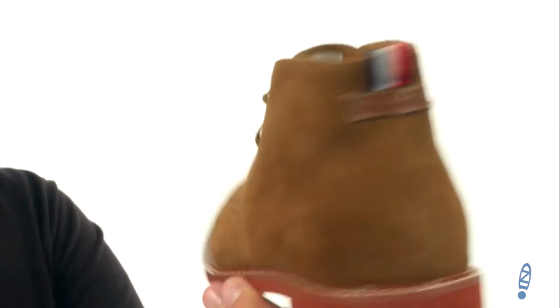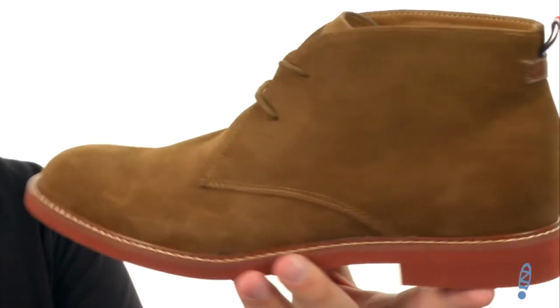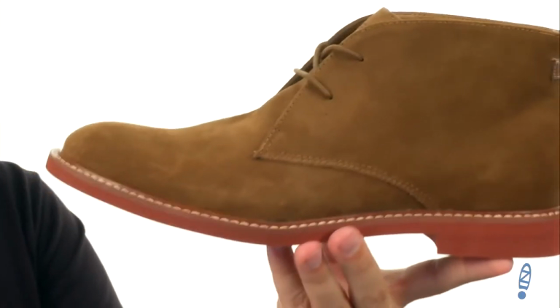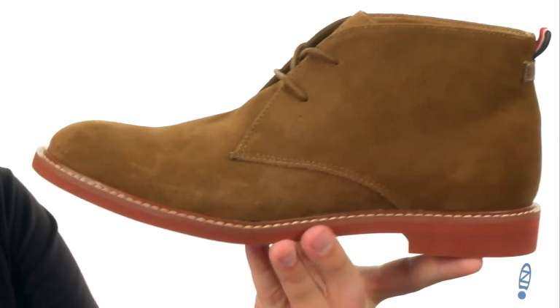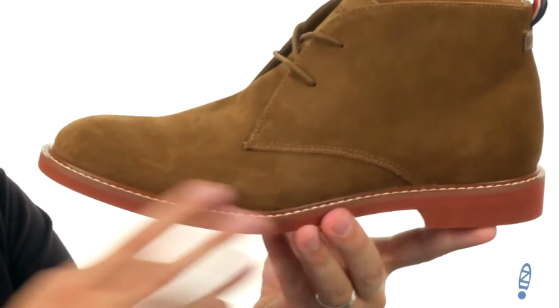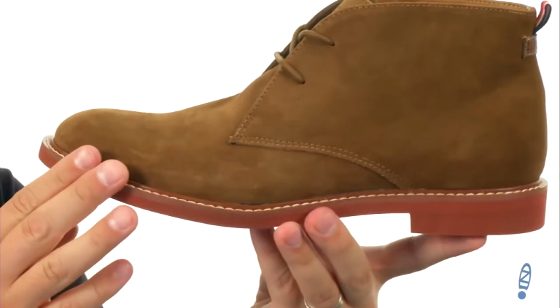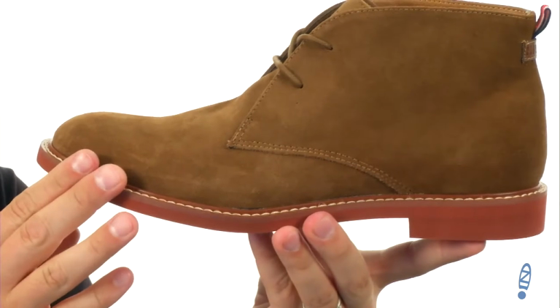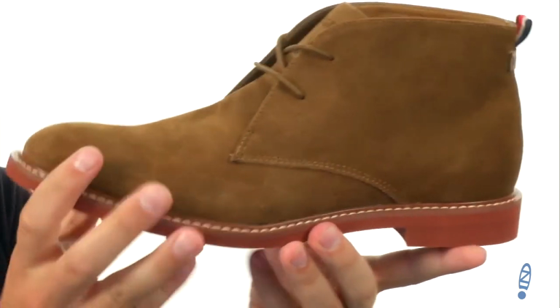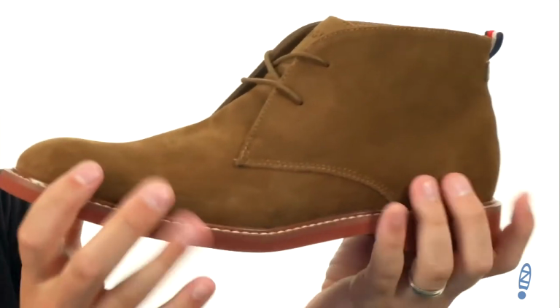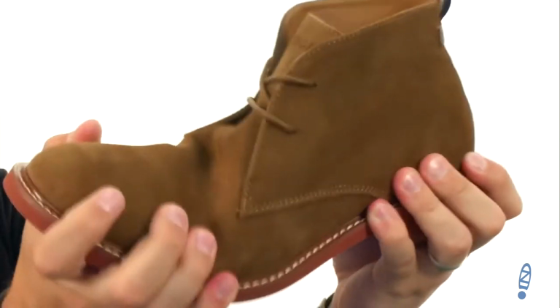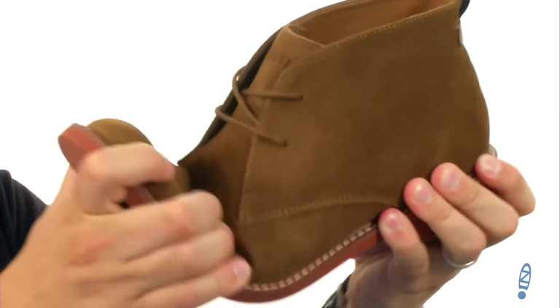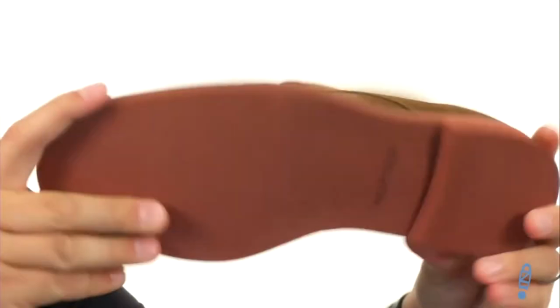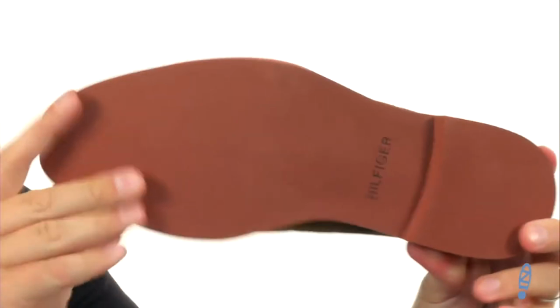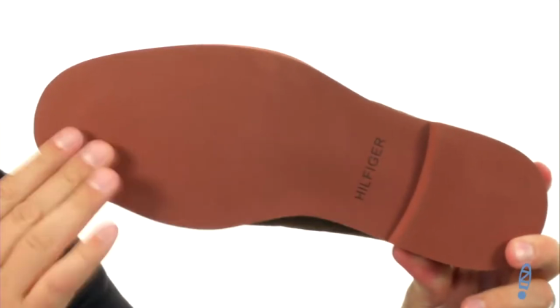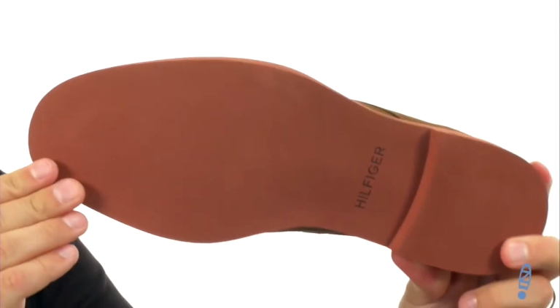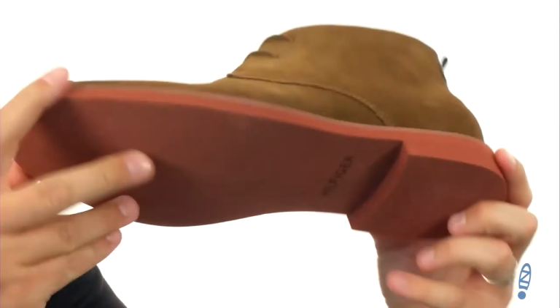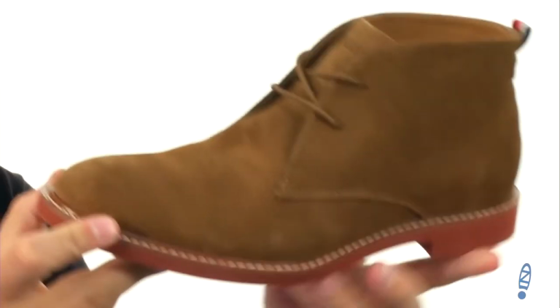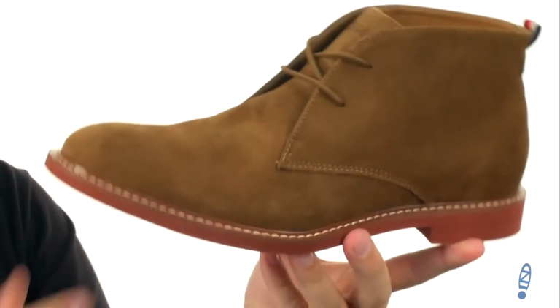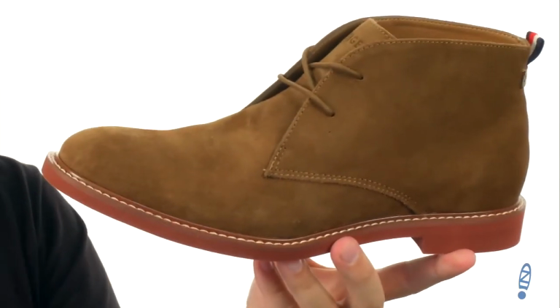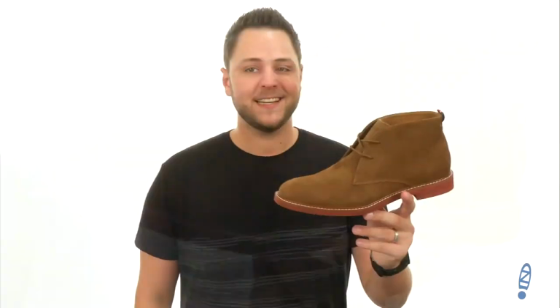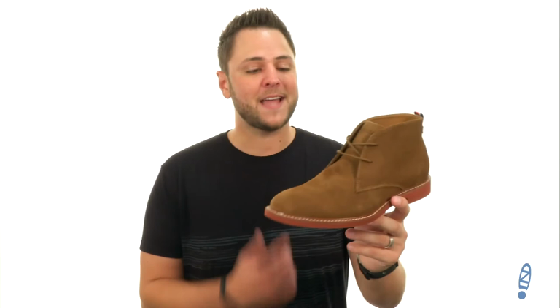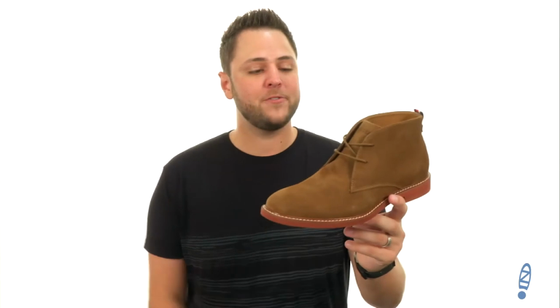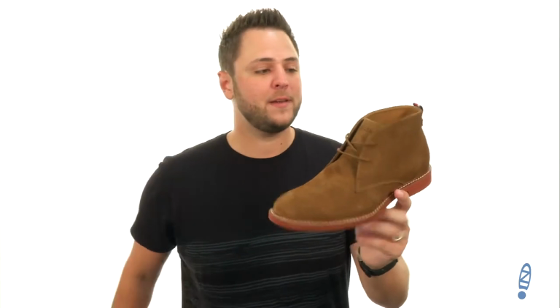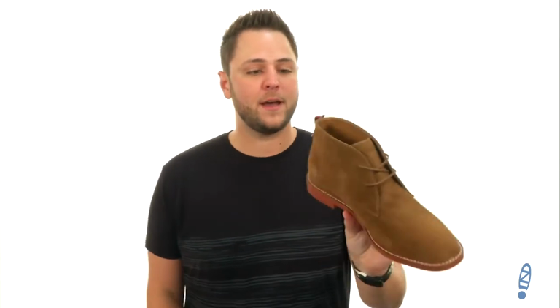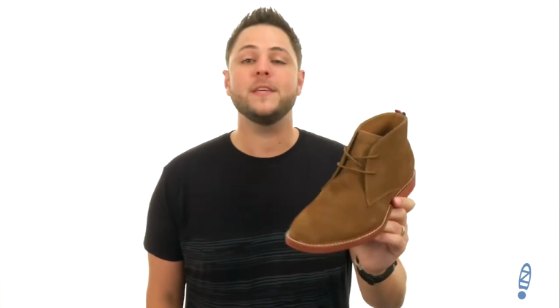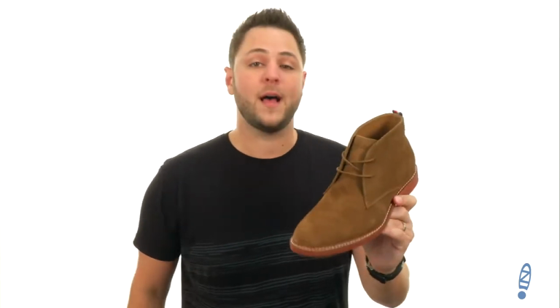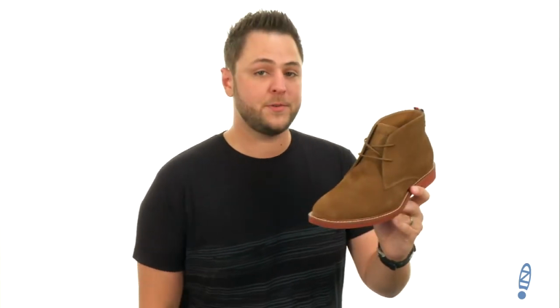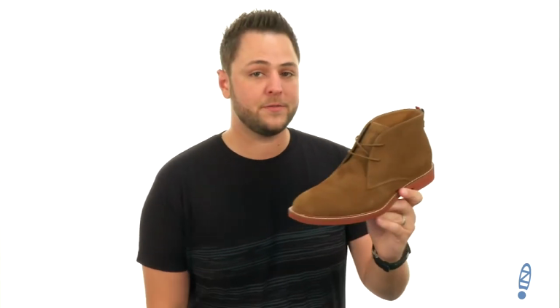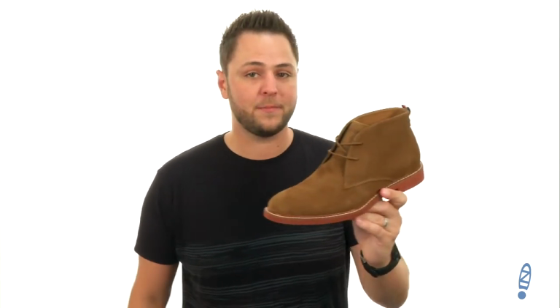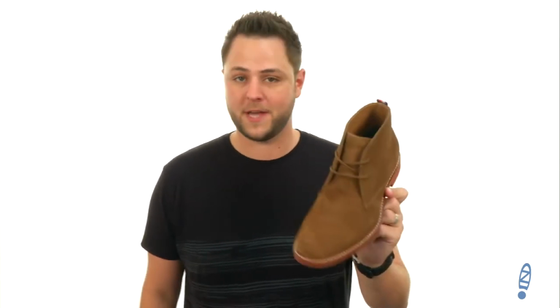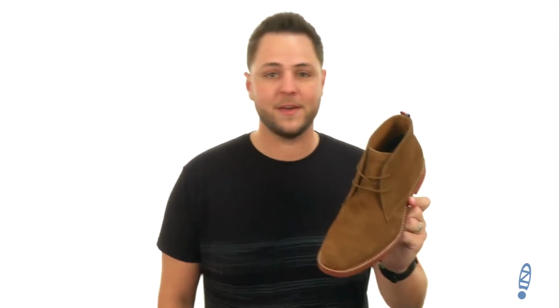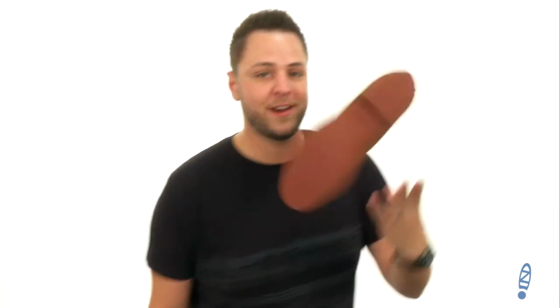In the back, it's got a solid stitch construction here on the bottom with a super flexible shock-absorbing outsole on the very bottom. Get that style you've been in need of with these awesome shoes from Tommy Hilfiger.